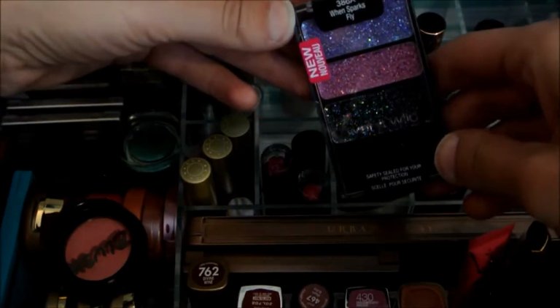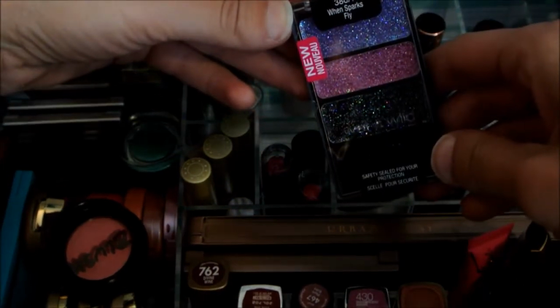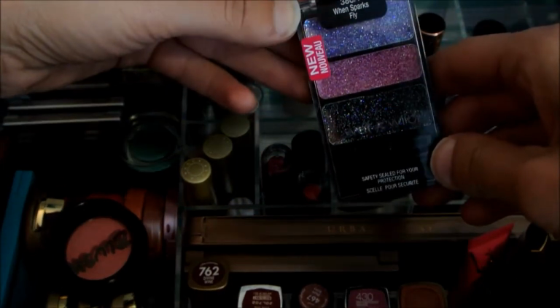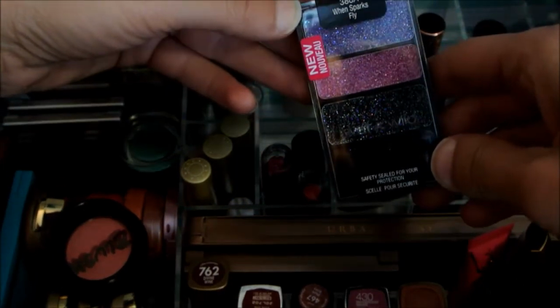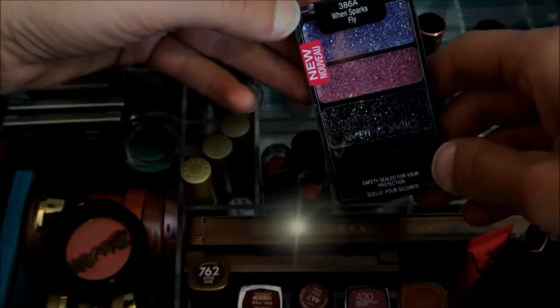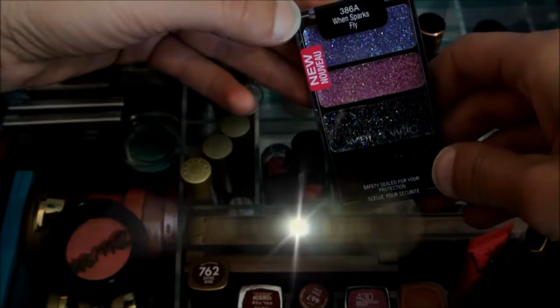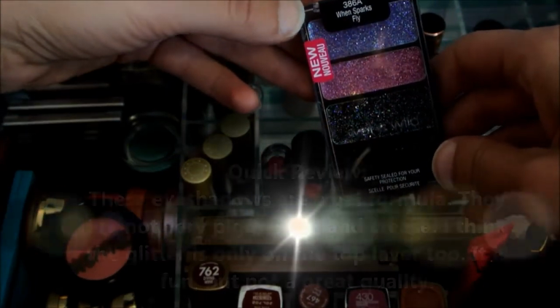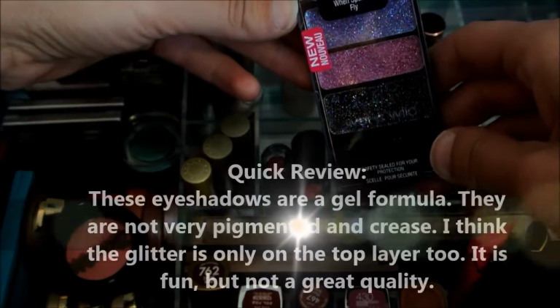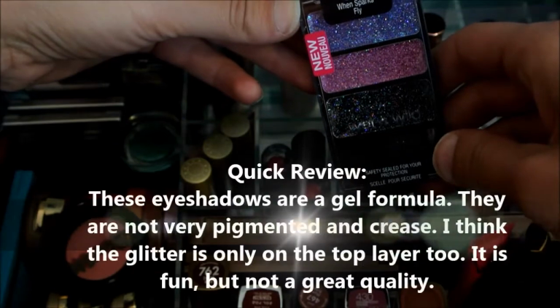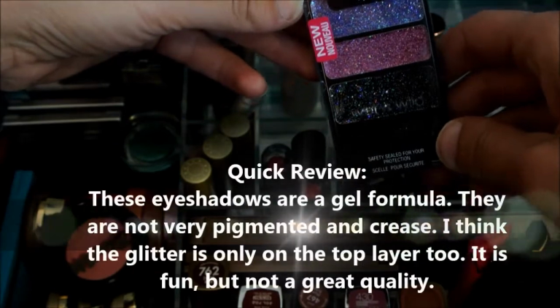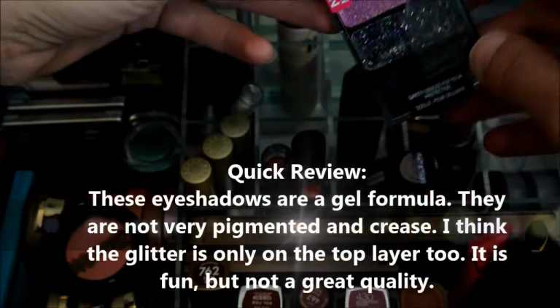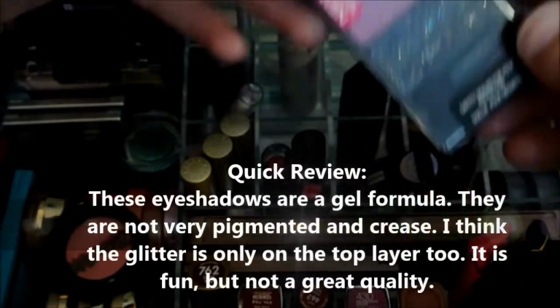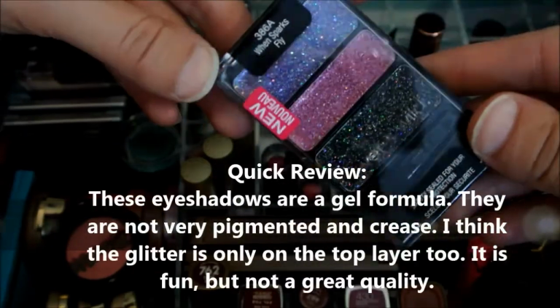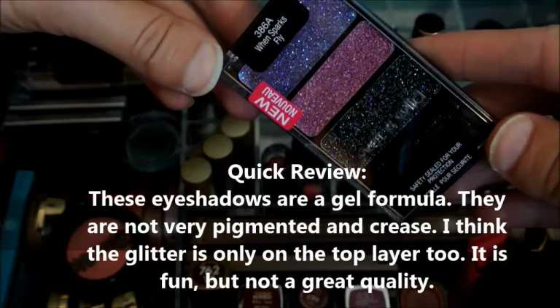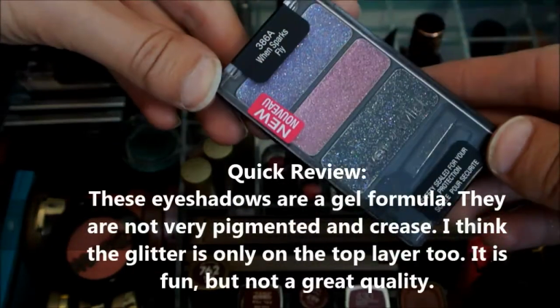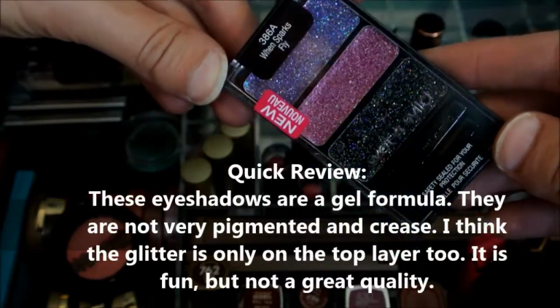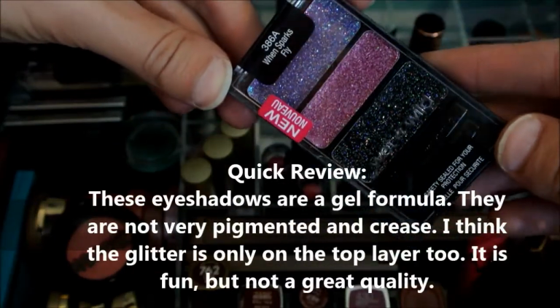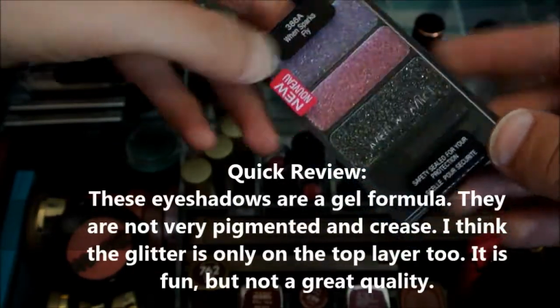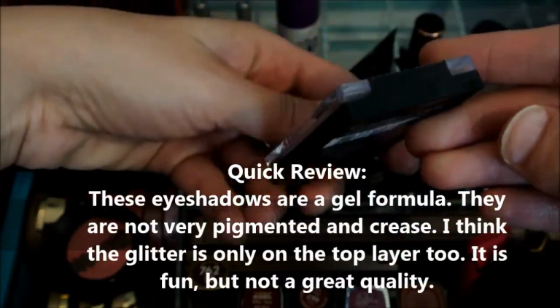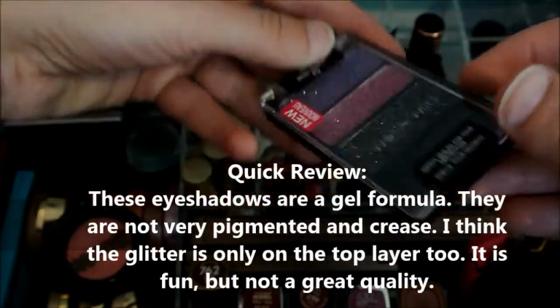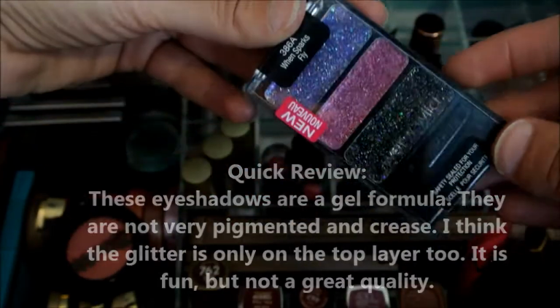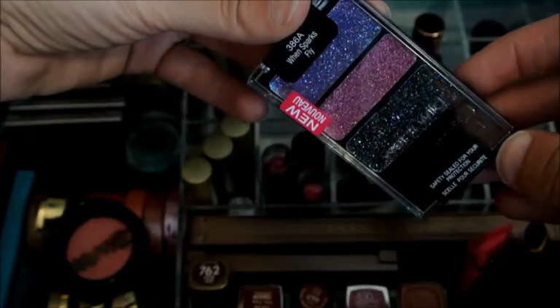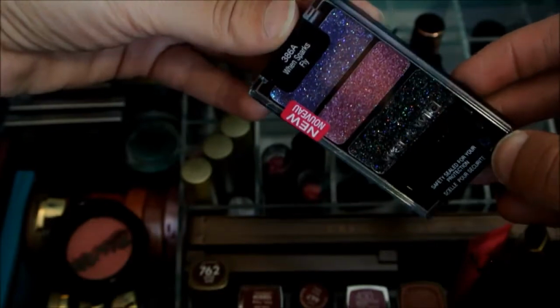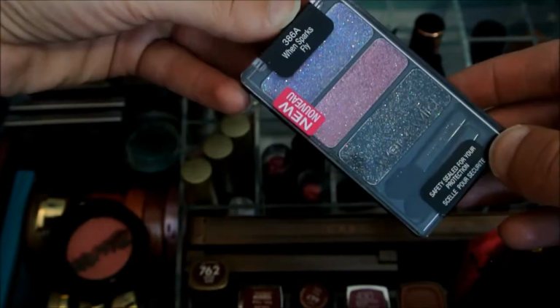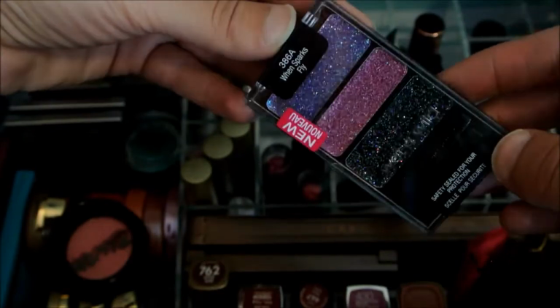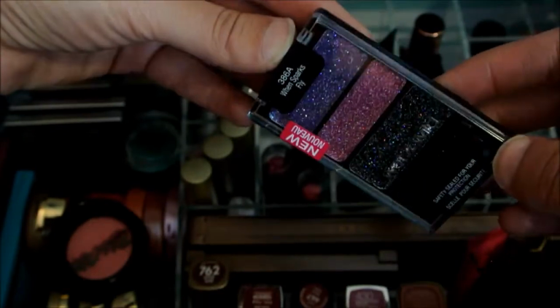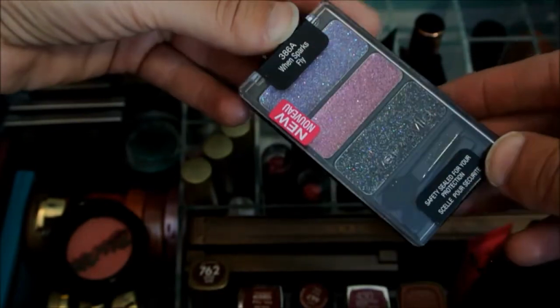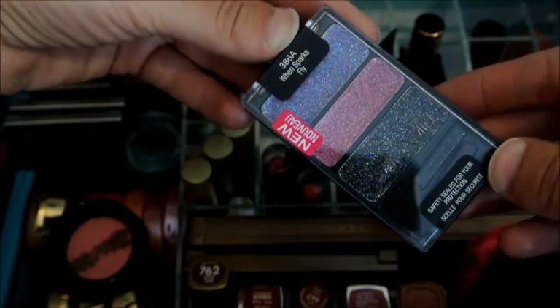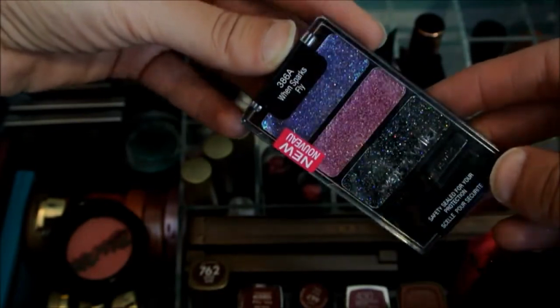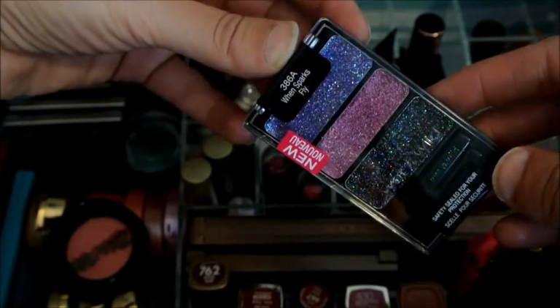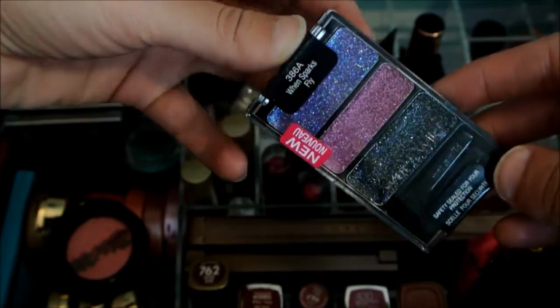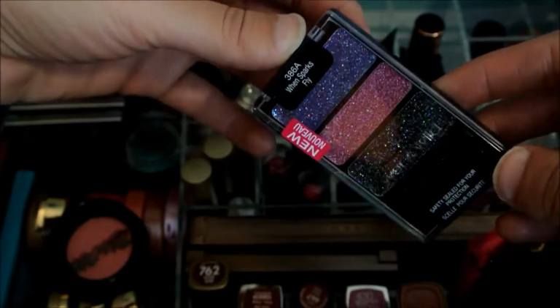I just picked up a new three-pan from them called When Sparks Fly. Oh my gosh, look at that — I haven't even opened it yet, but I'm definitely going to give it some love this week.